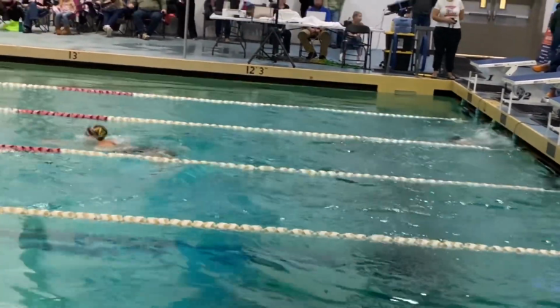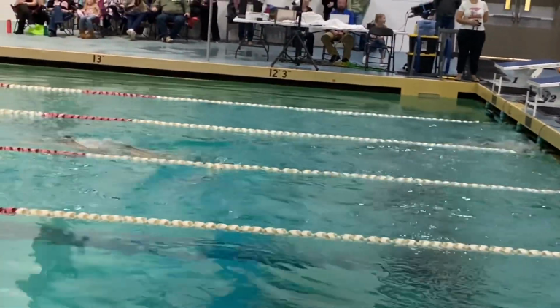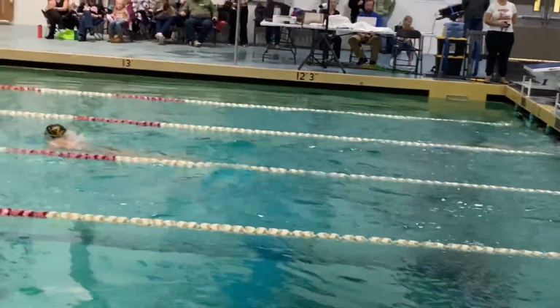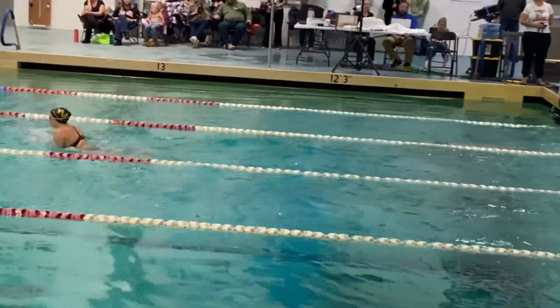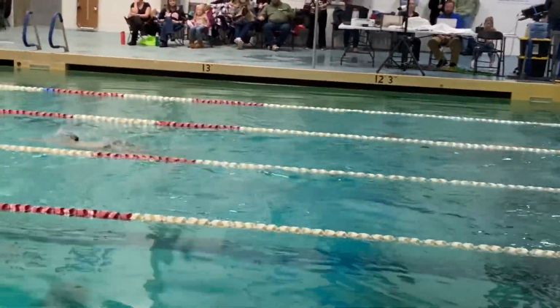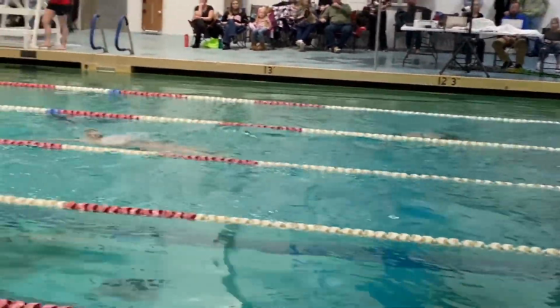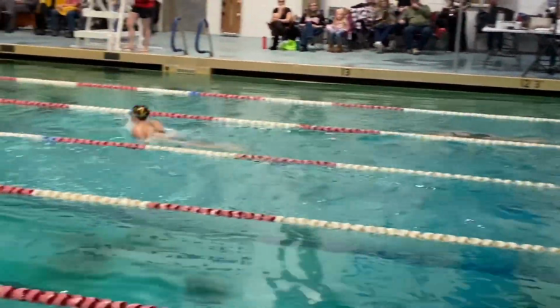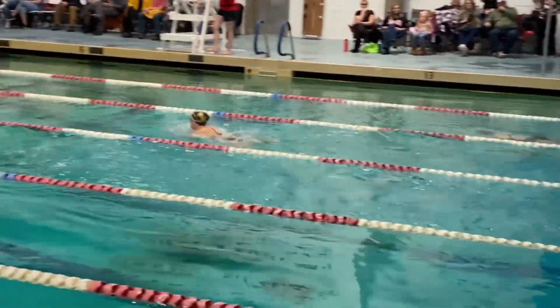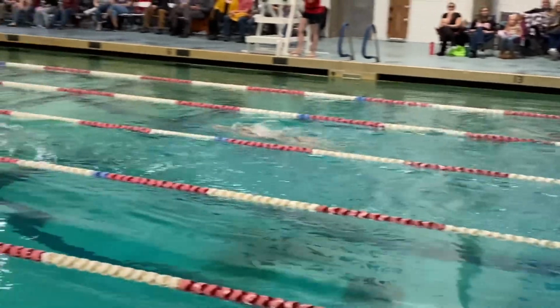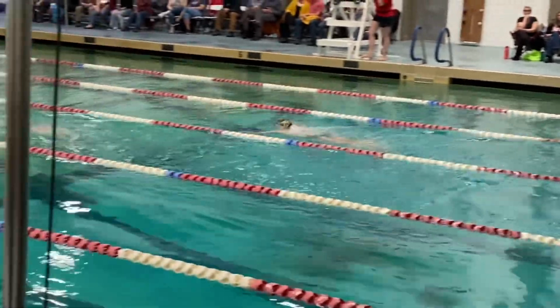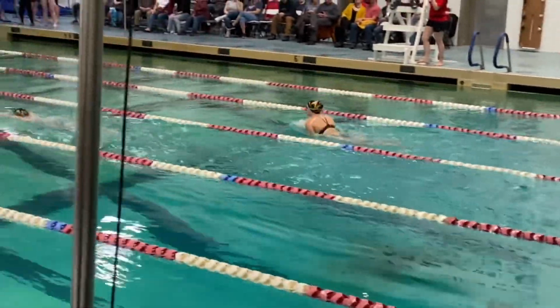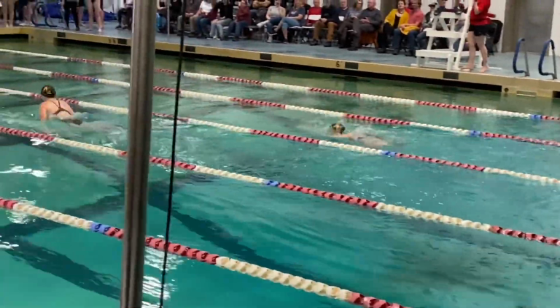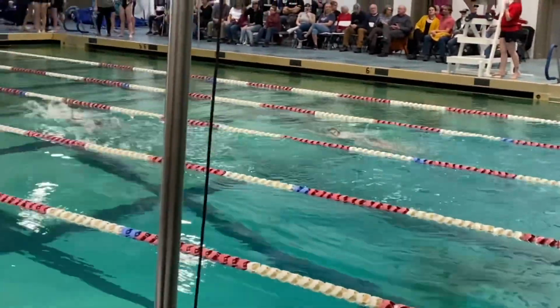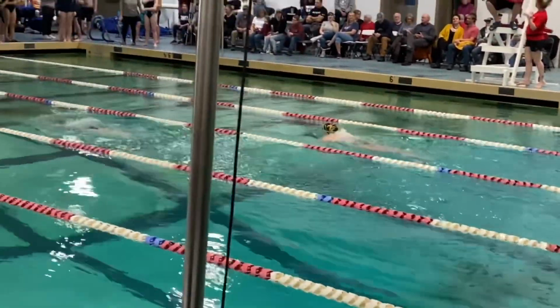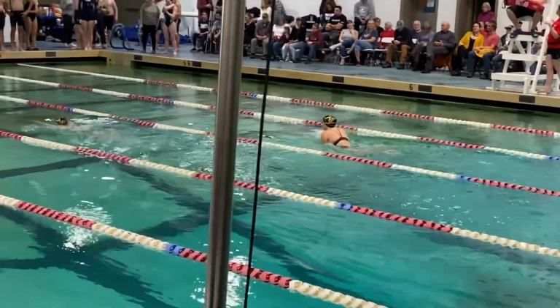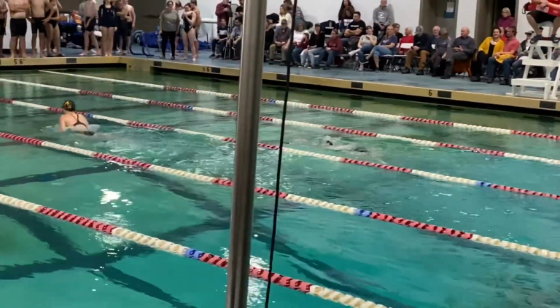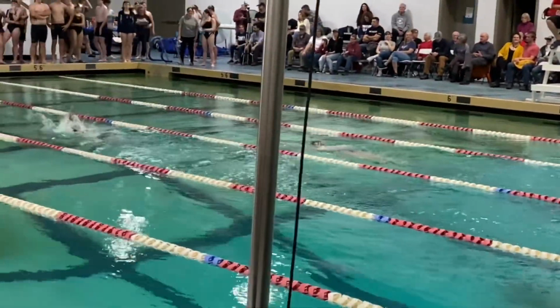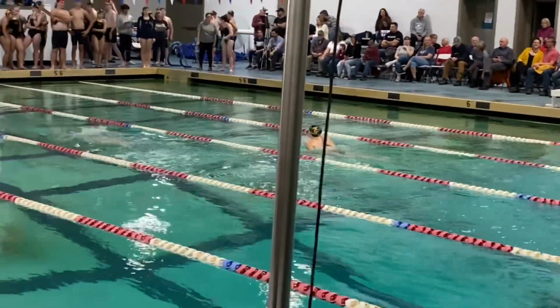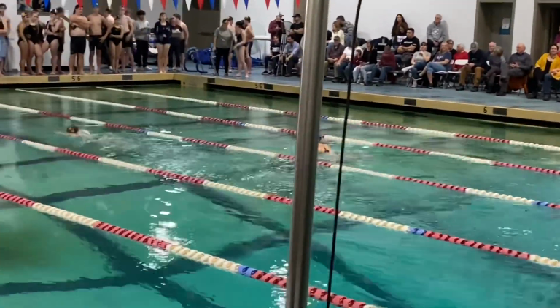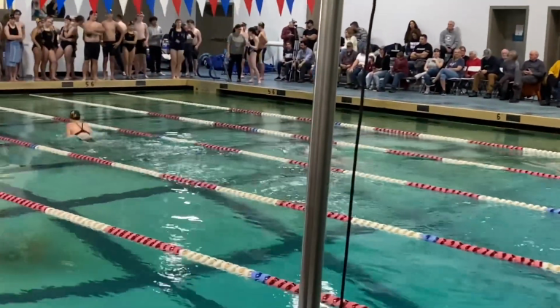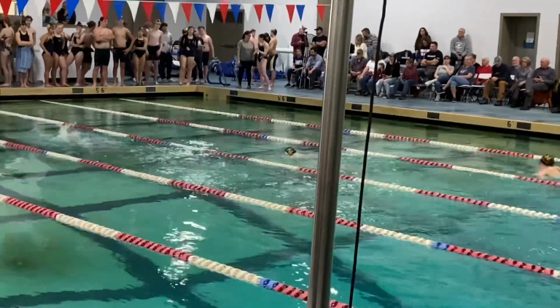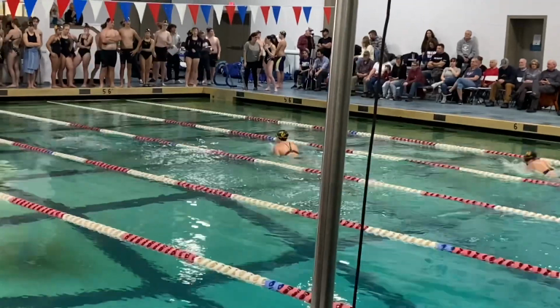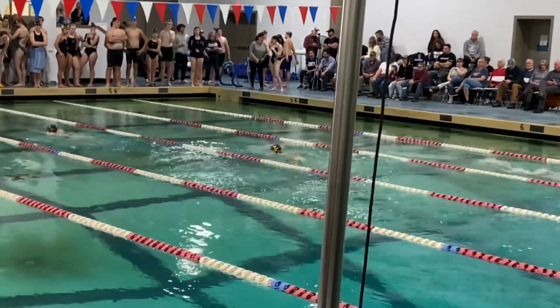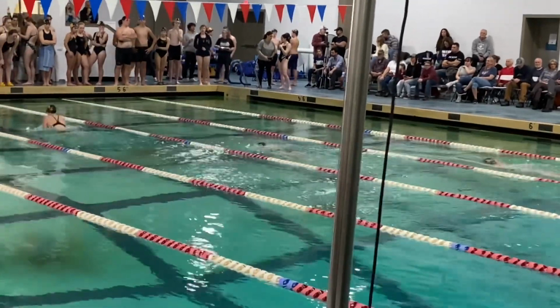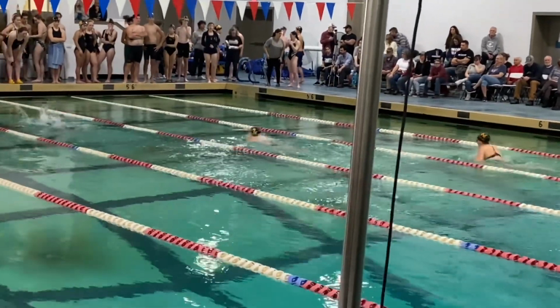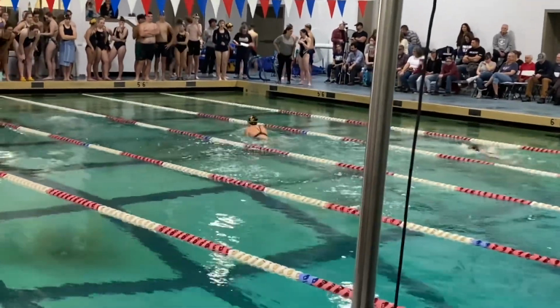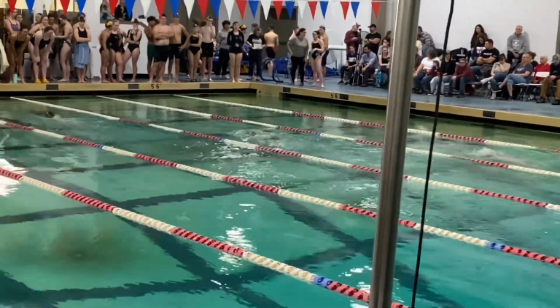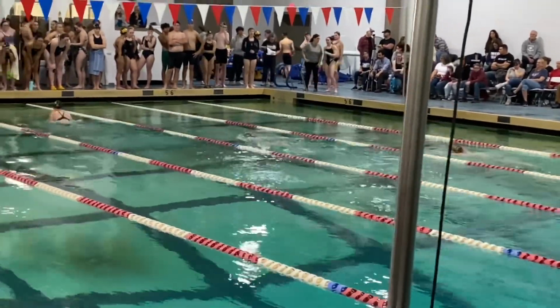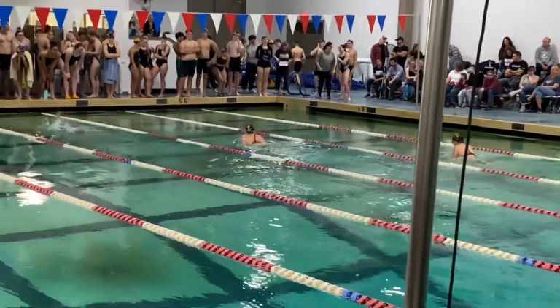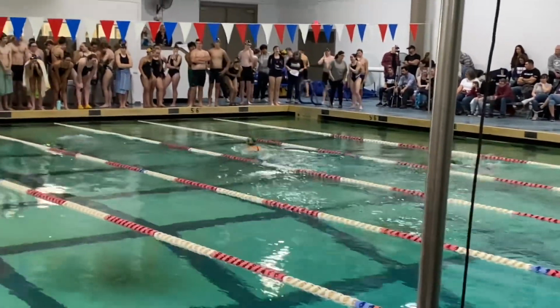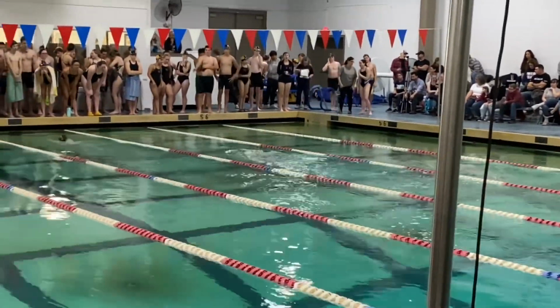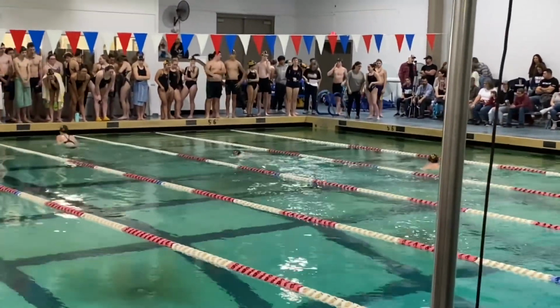She does that flip — not very many people do that. Look at Brynn. Brynn is pulling away even on the breaststroke. What a good swimmer you are, Brynn.